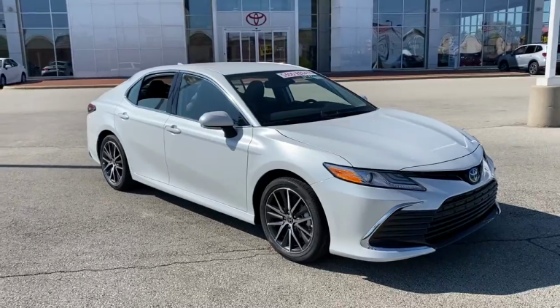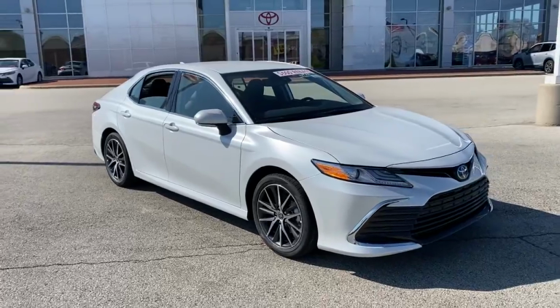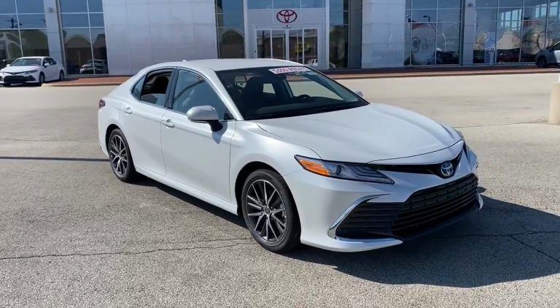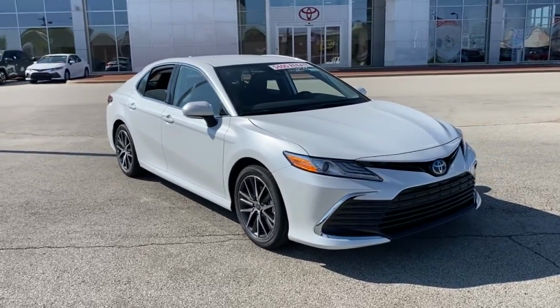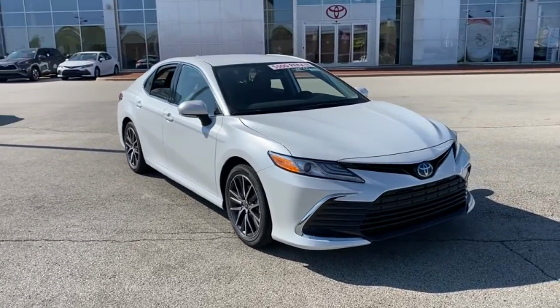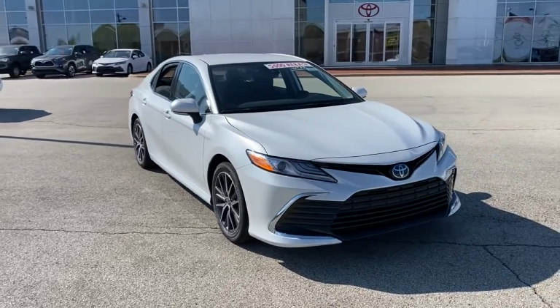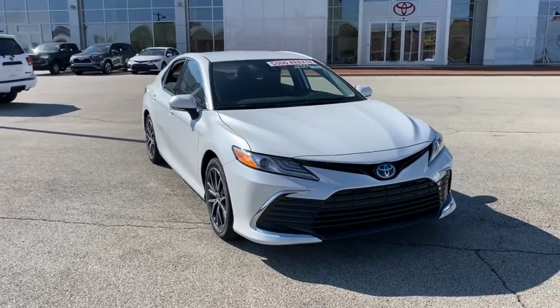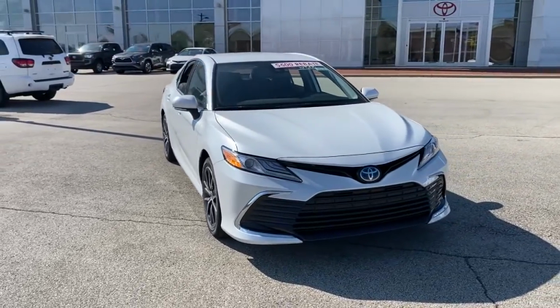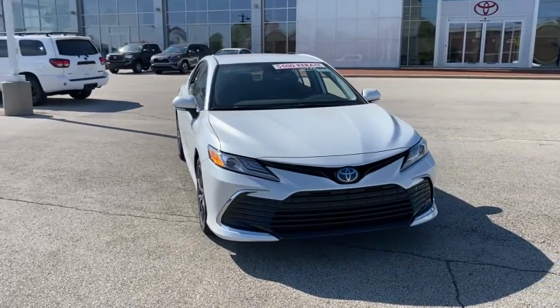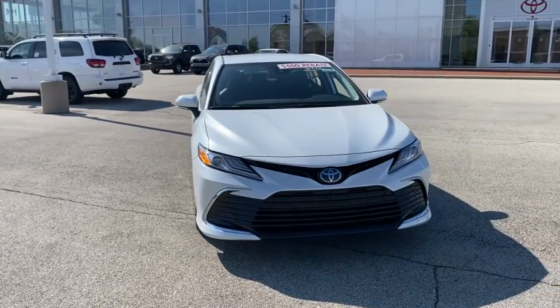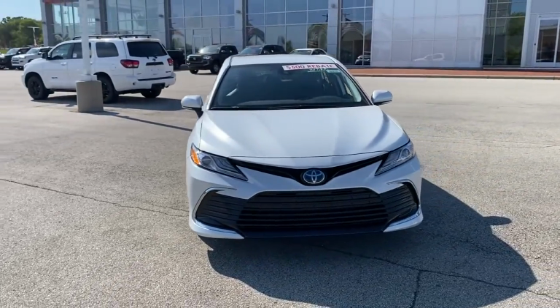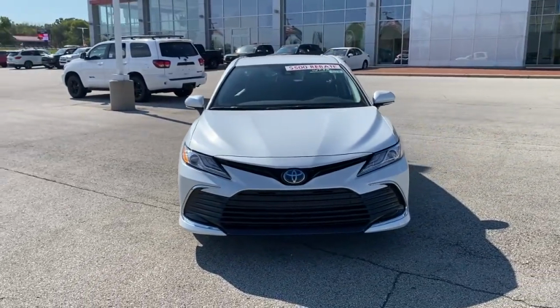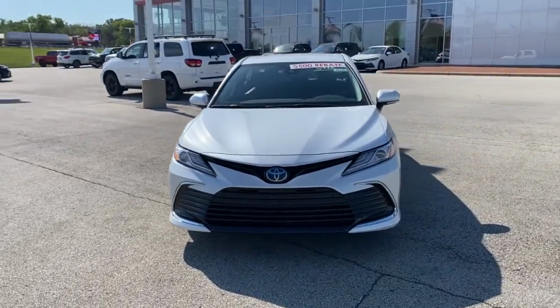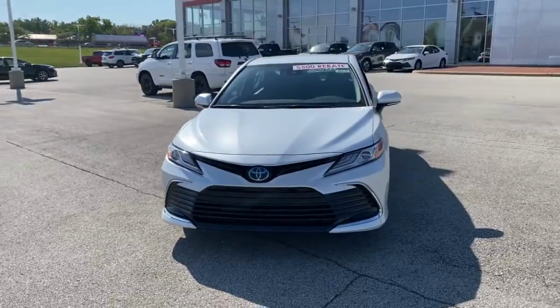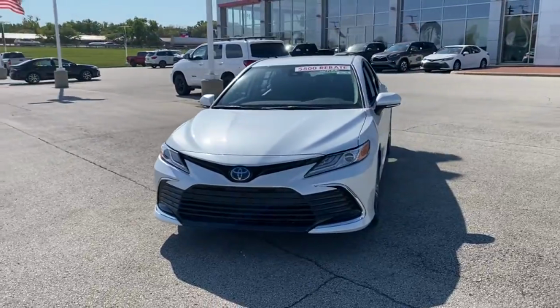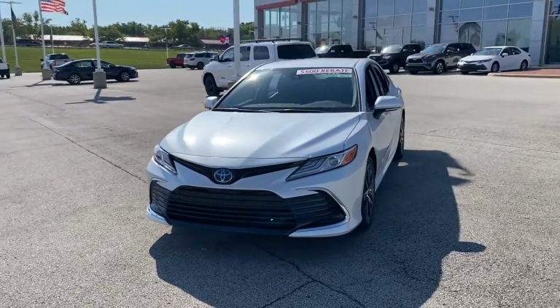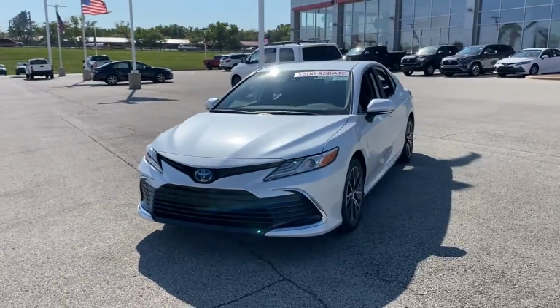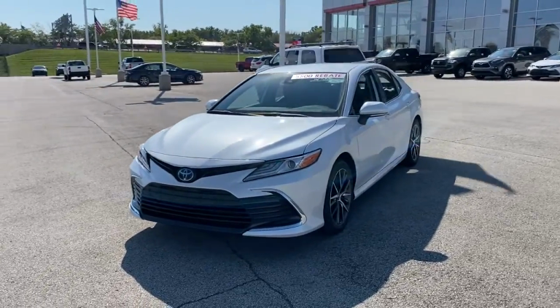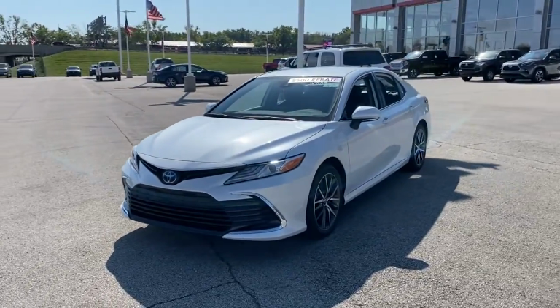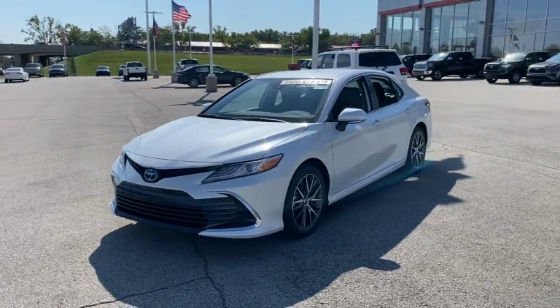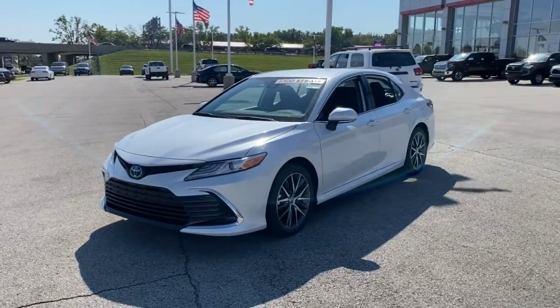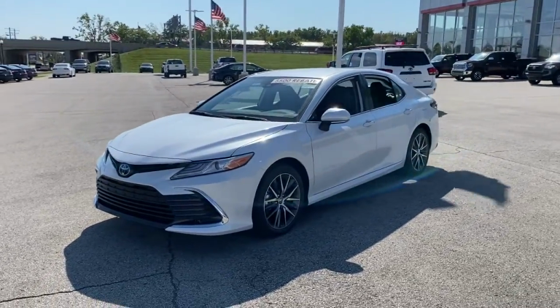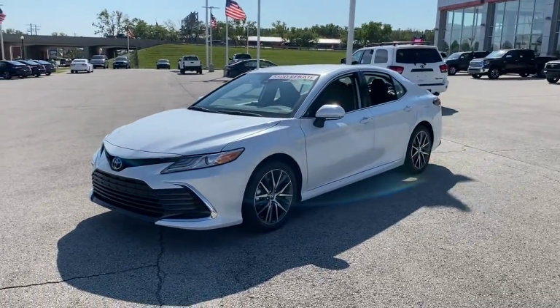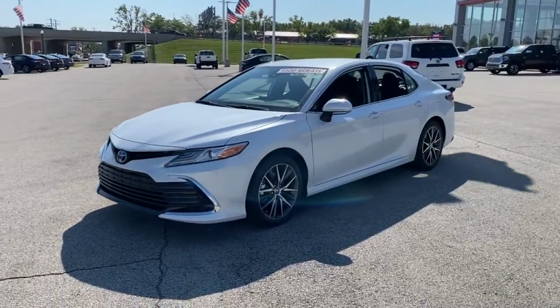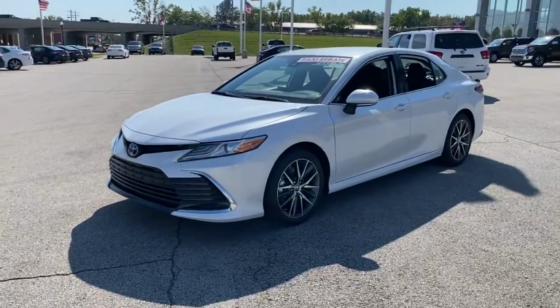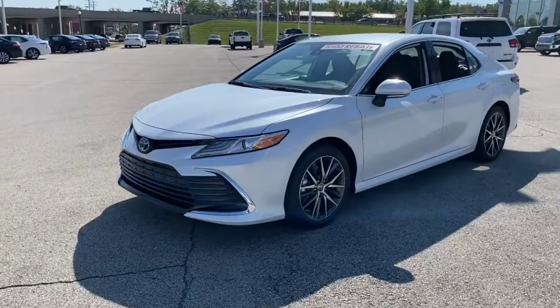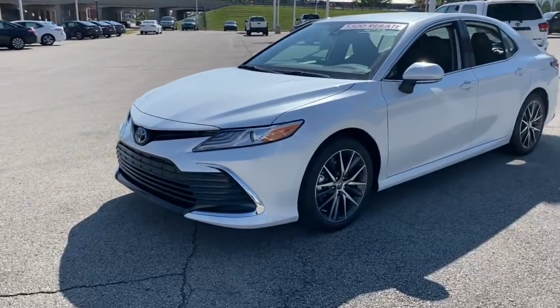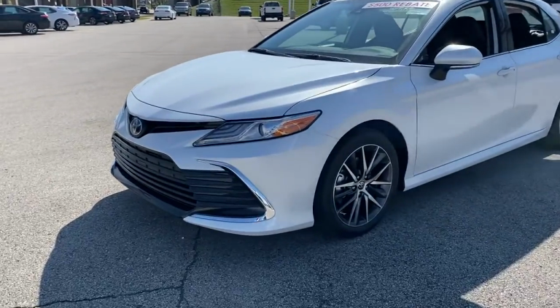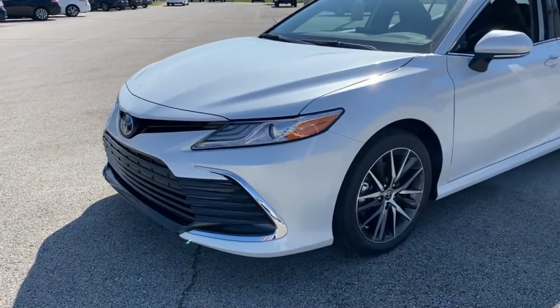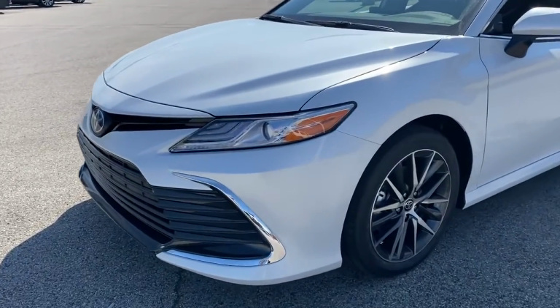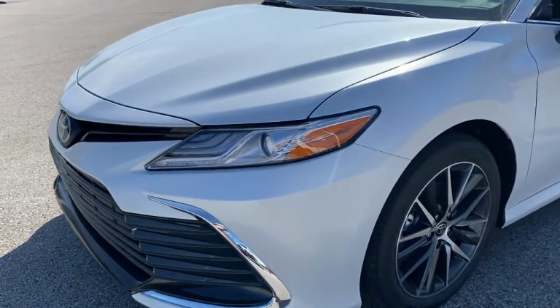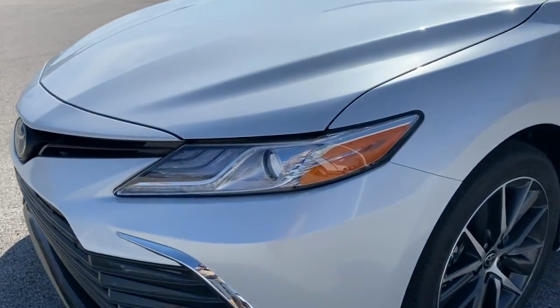Check out this 2022 Toyota Camry. At the end of the day, it should be about what your car can do for you, not the other way around. This elegant and efficient Toyota Camry puts you and your passengers at the center.